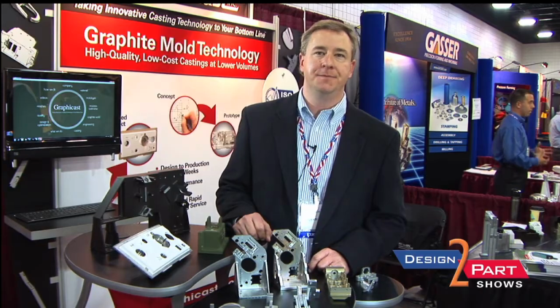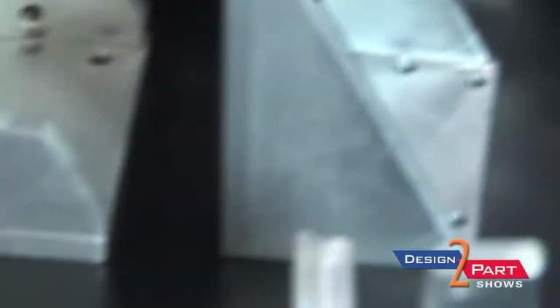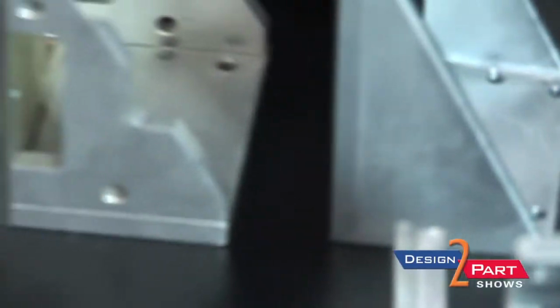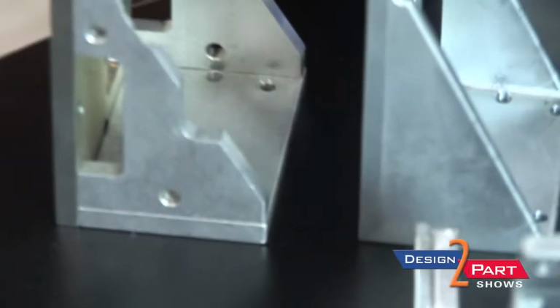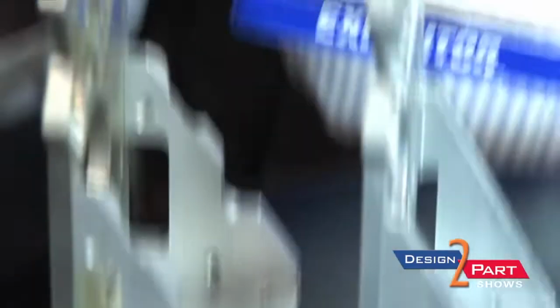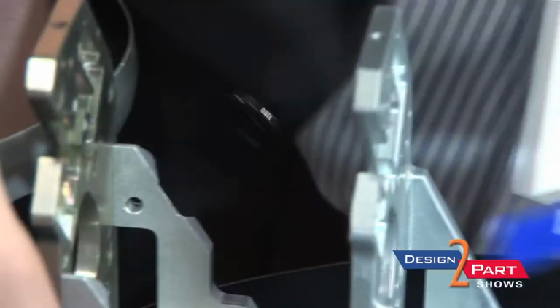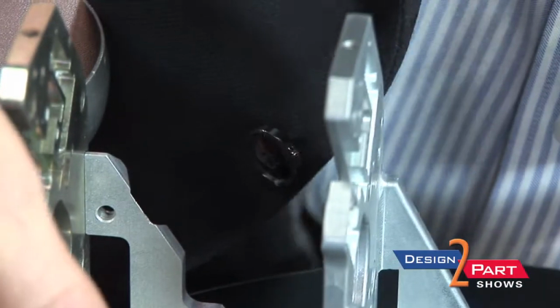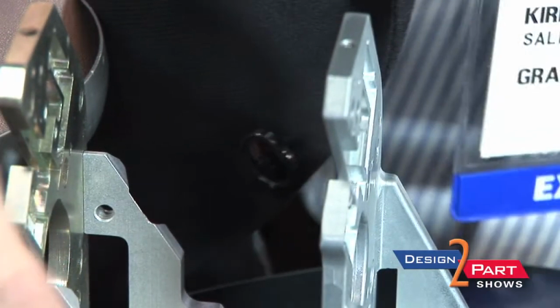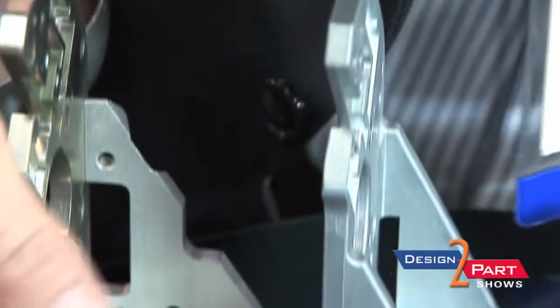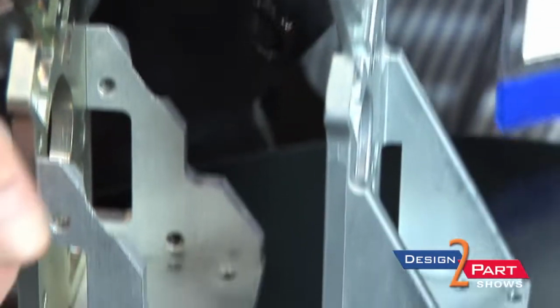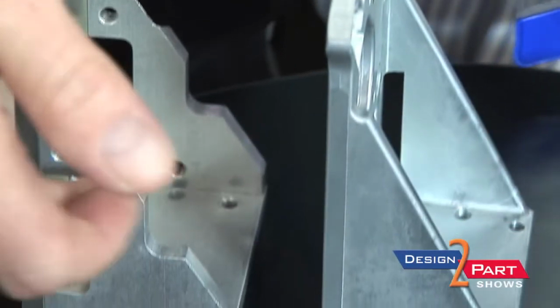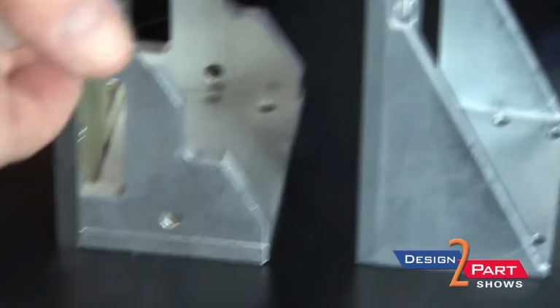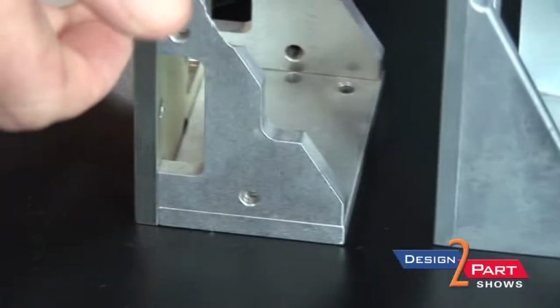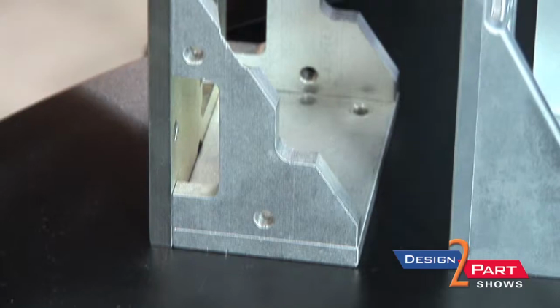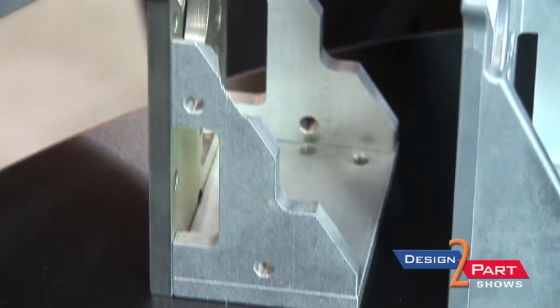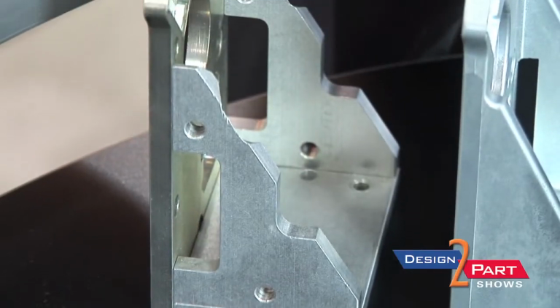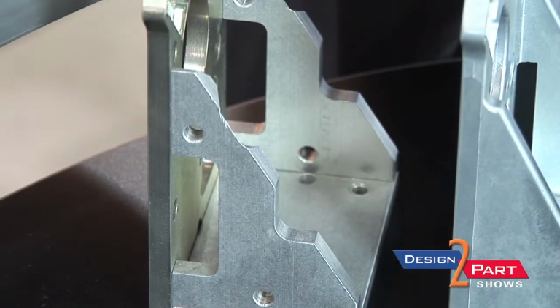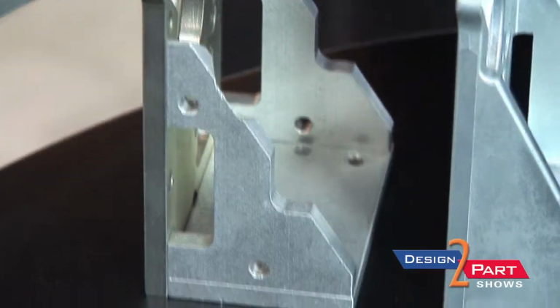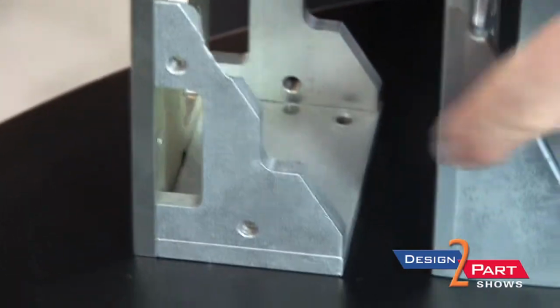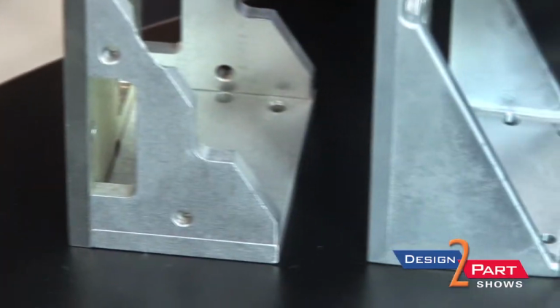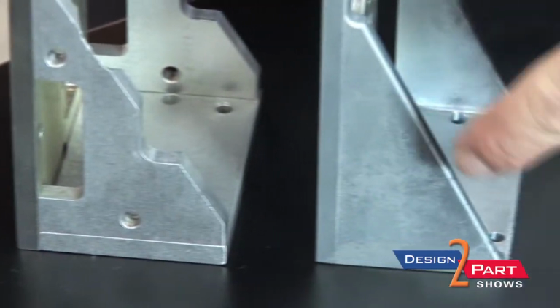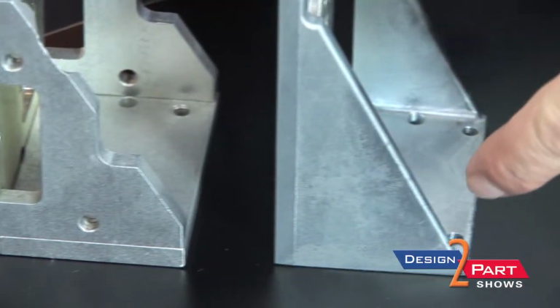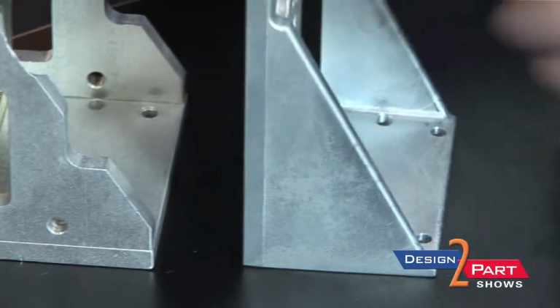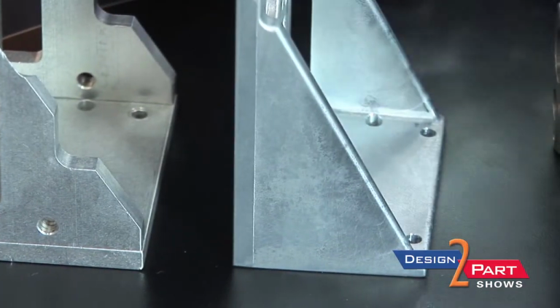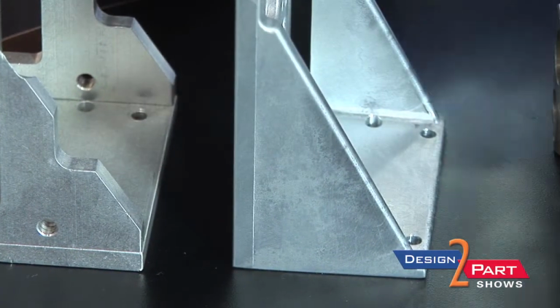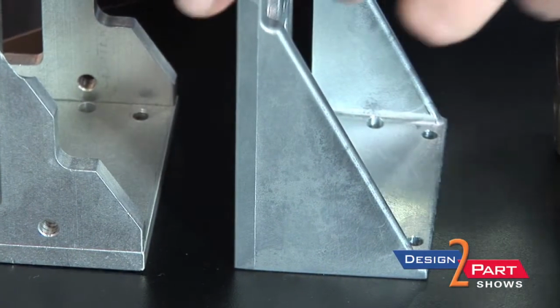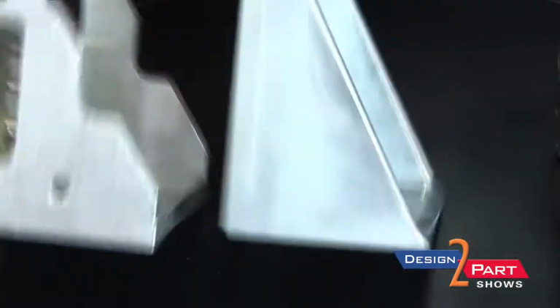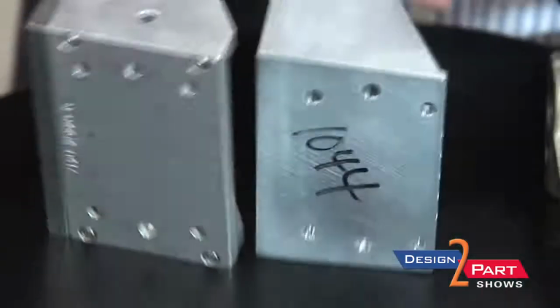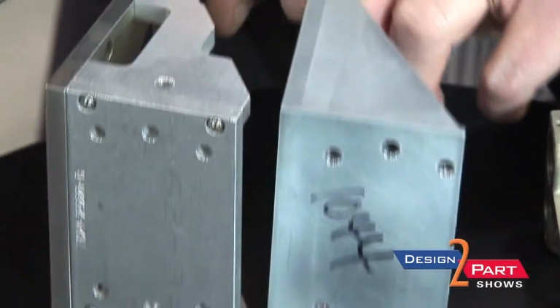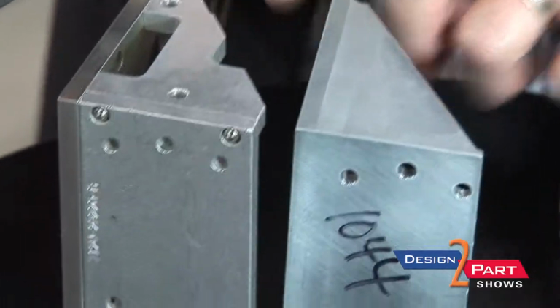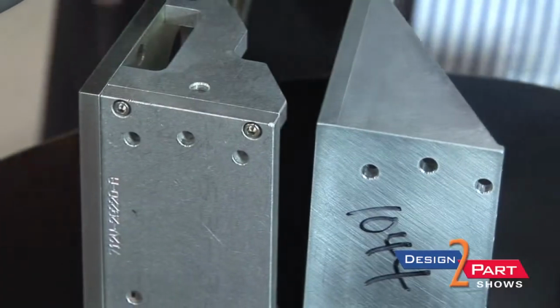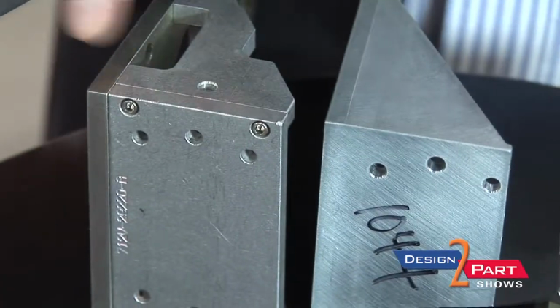You can see these gussets here are all screwed and mounted to this back plate. In this casting it's all one unit. If you look at the base, same thing.